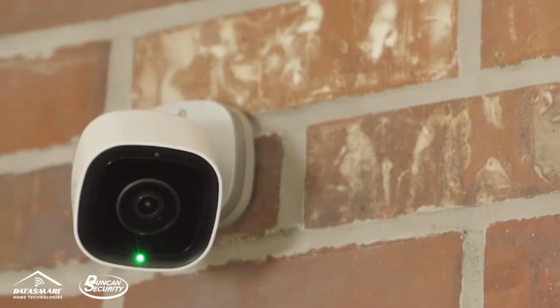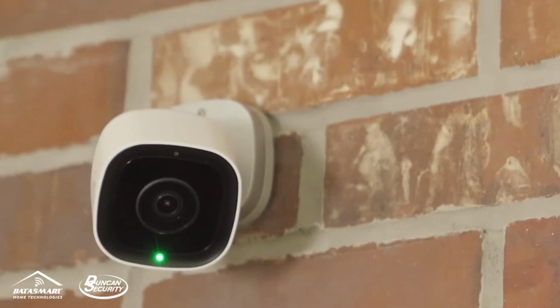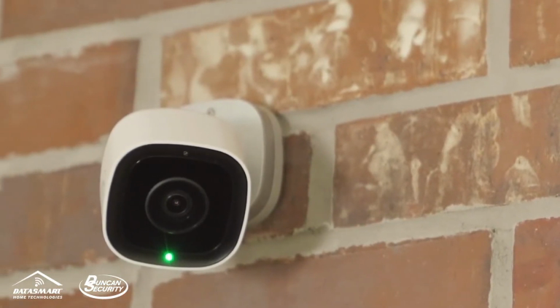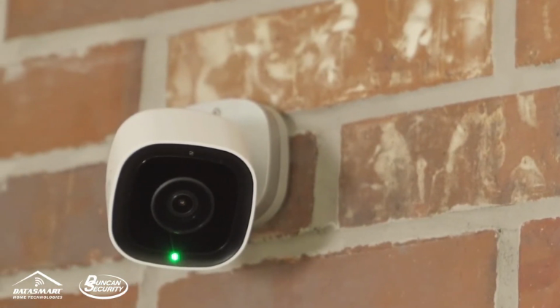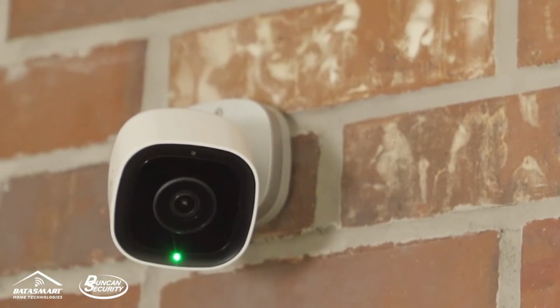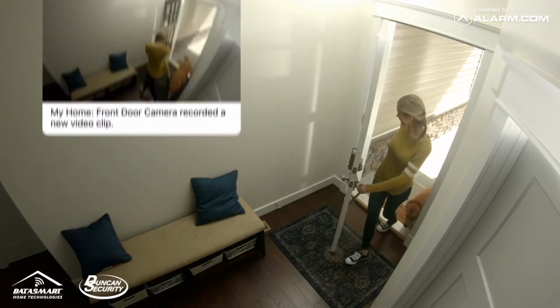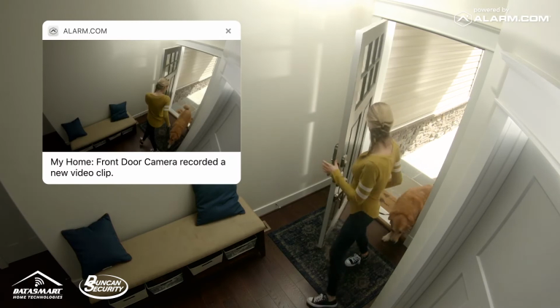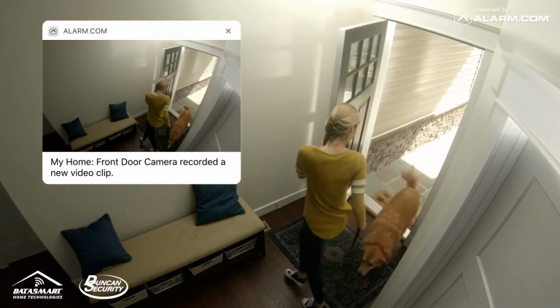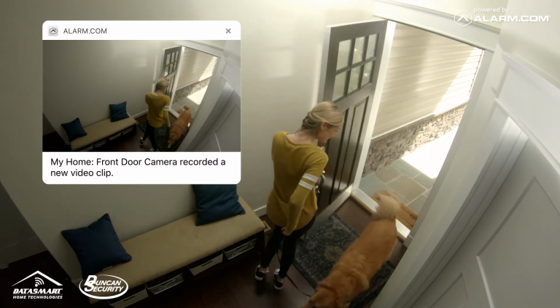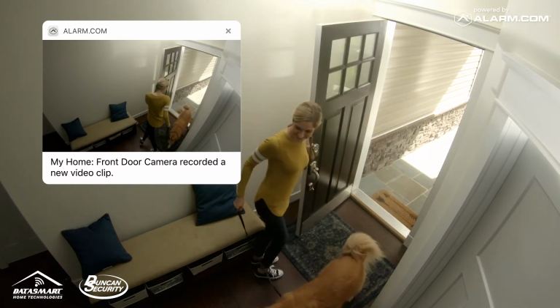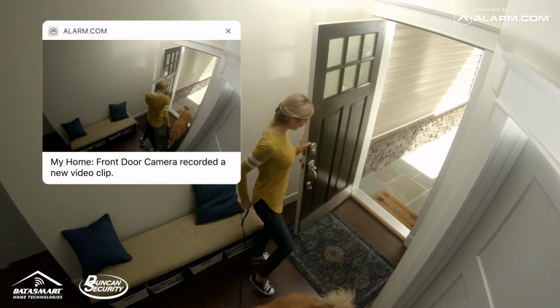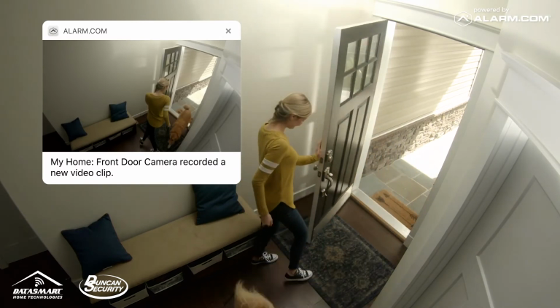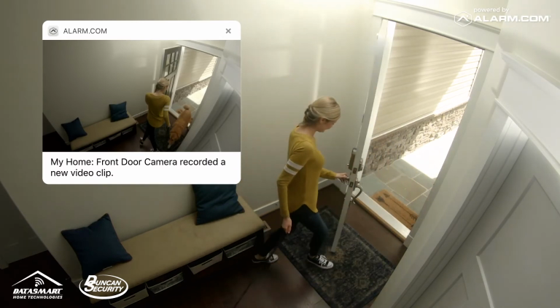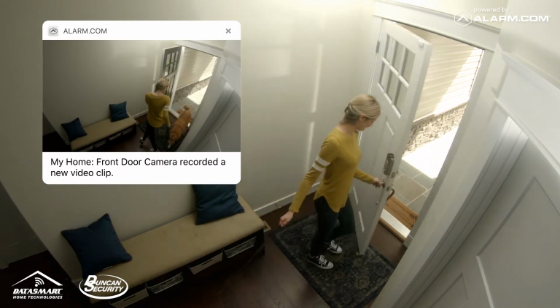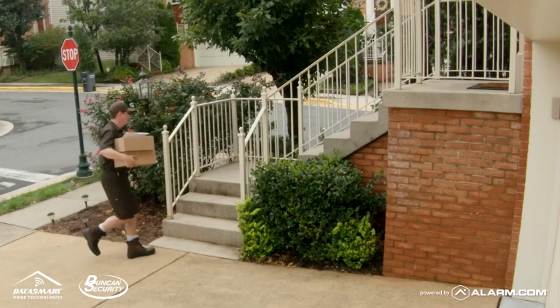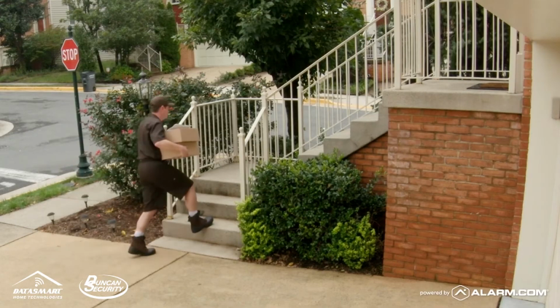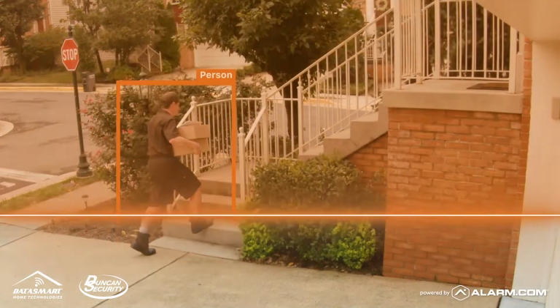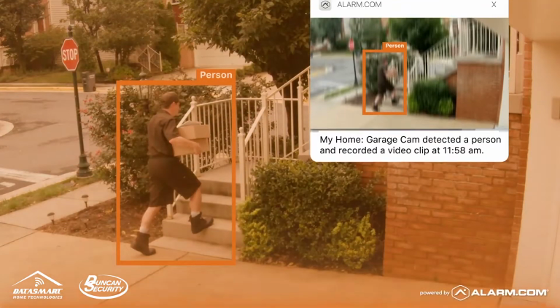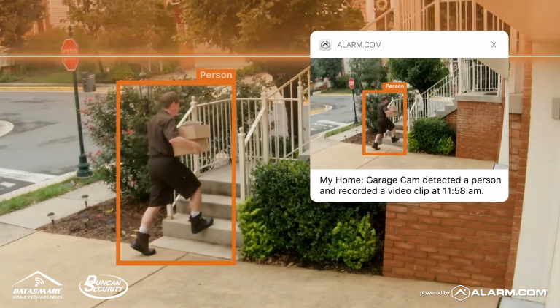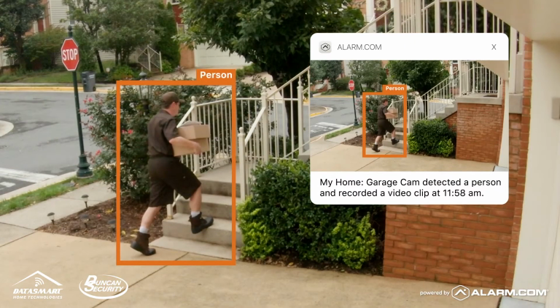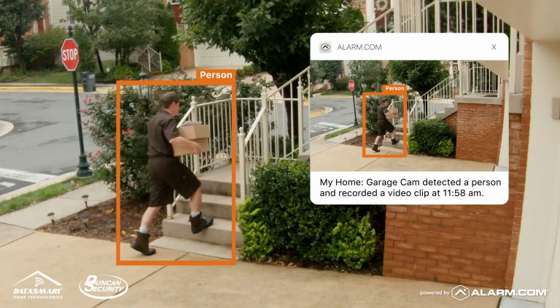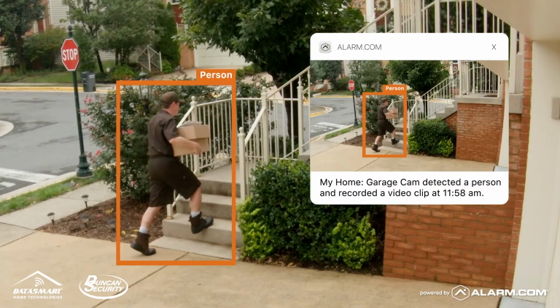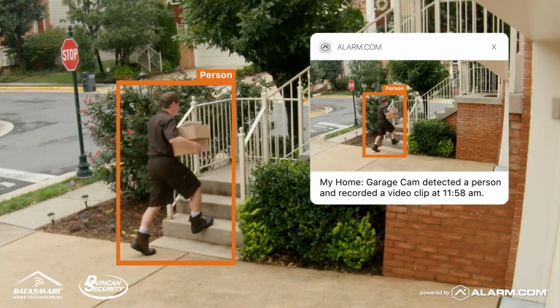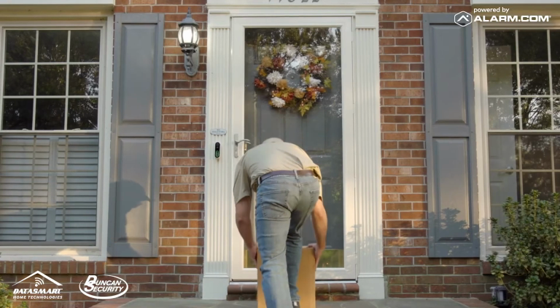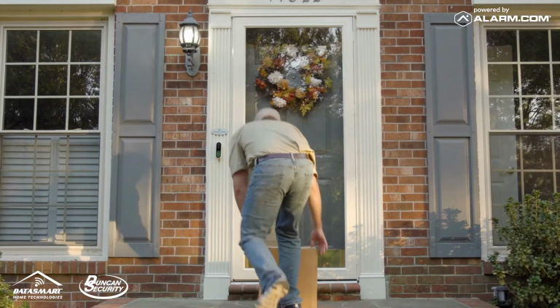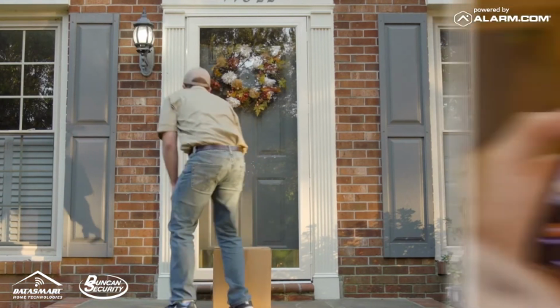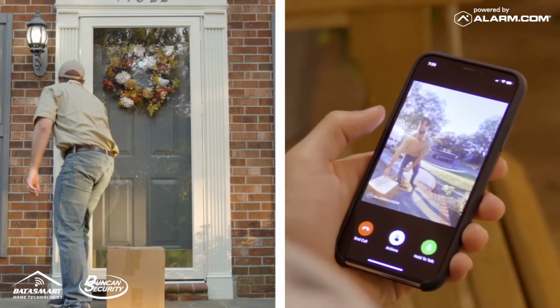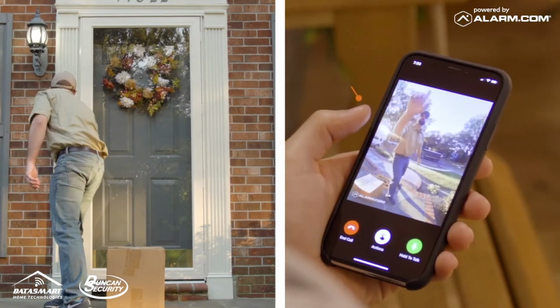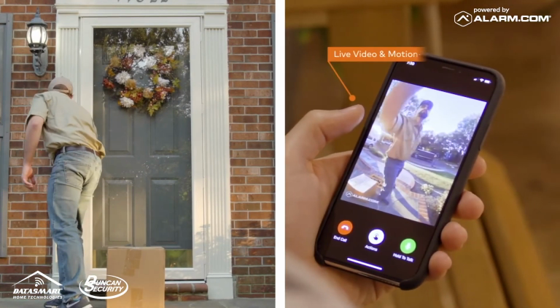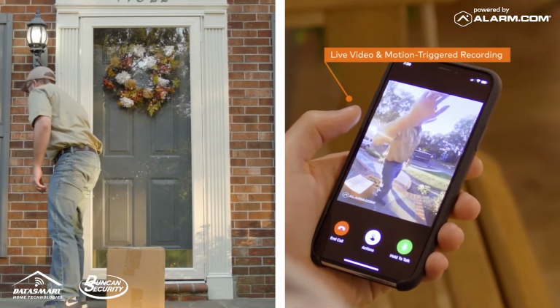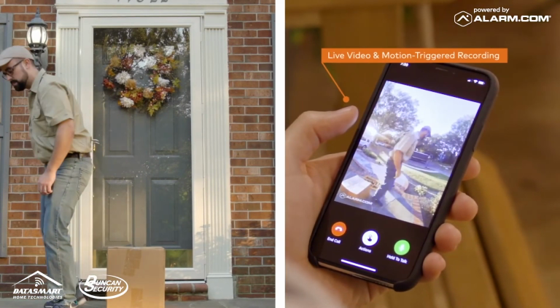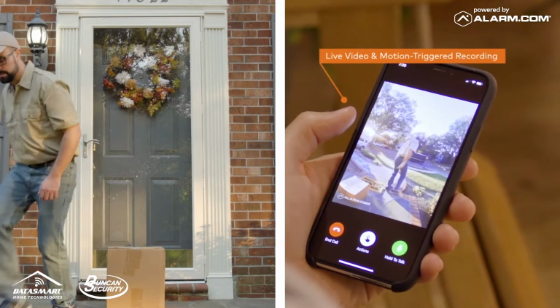Virtual tripwire and ground zone alerts will capture people entering or leaving your property and keep you updated on events occurring in tightly defined areas, such as a package delivery at your doorway.